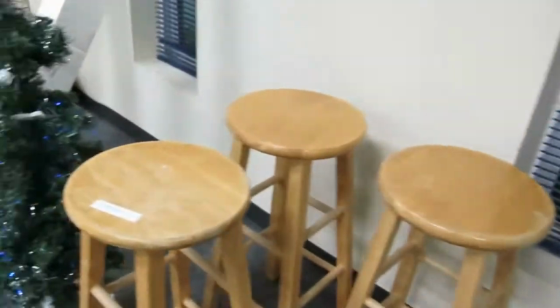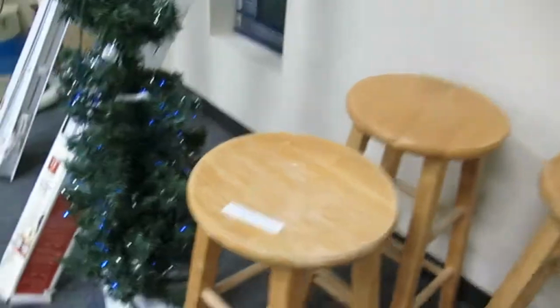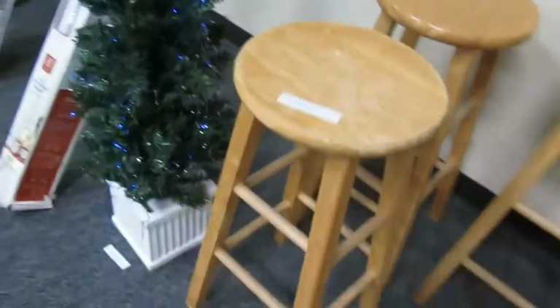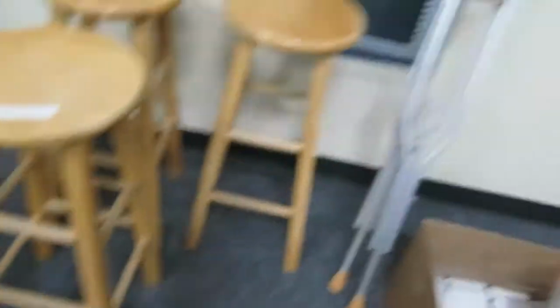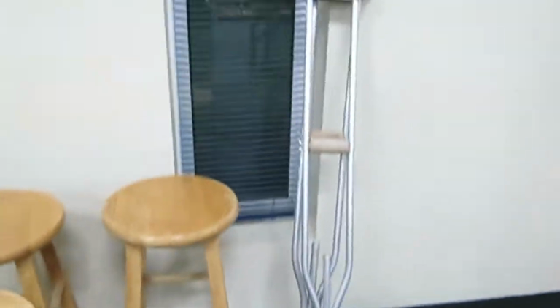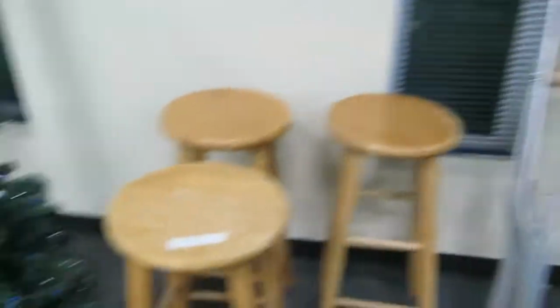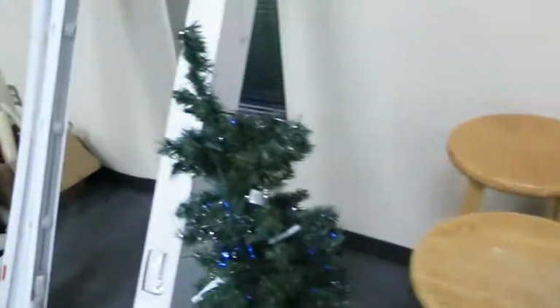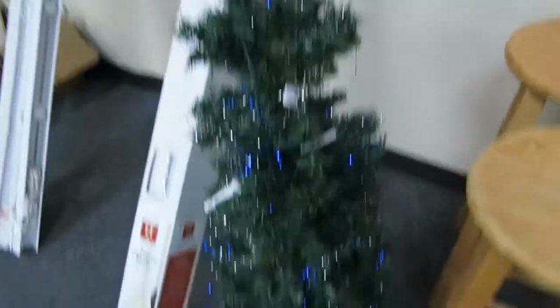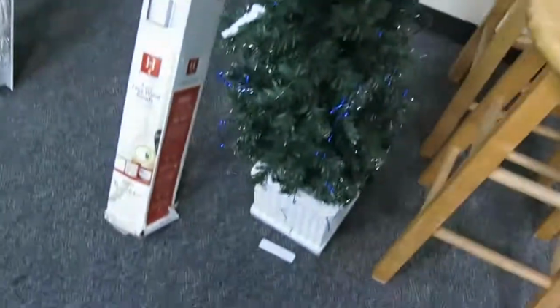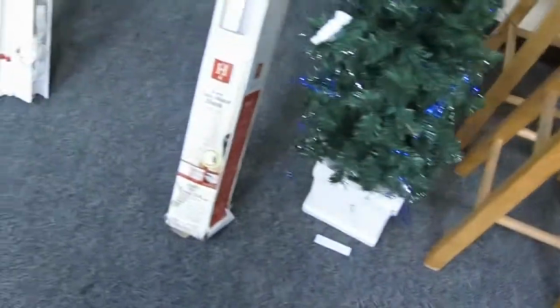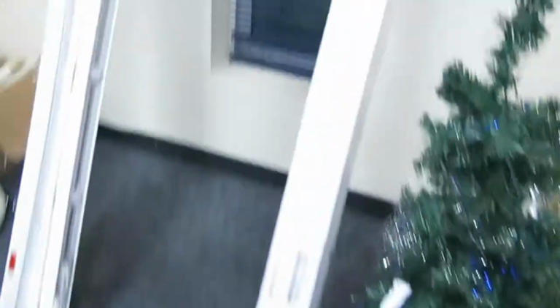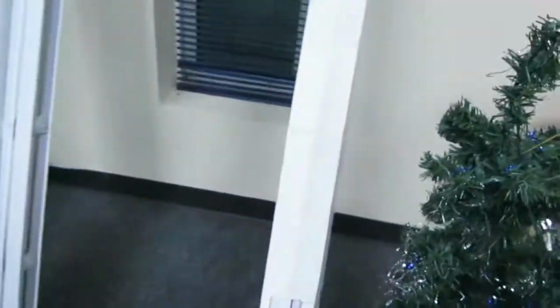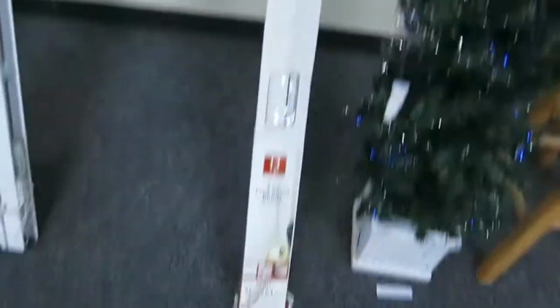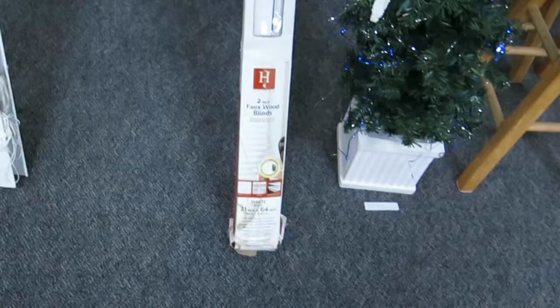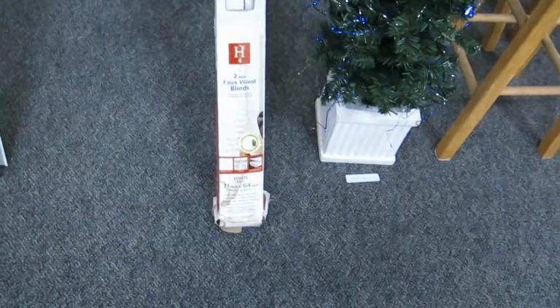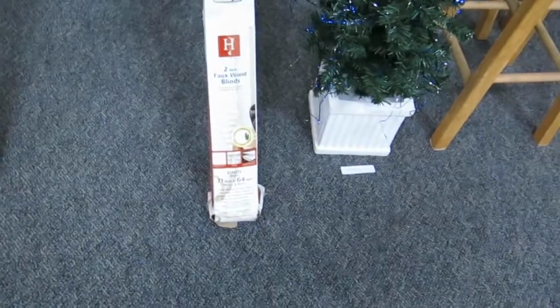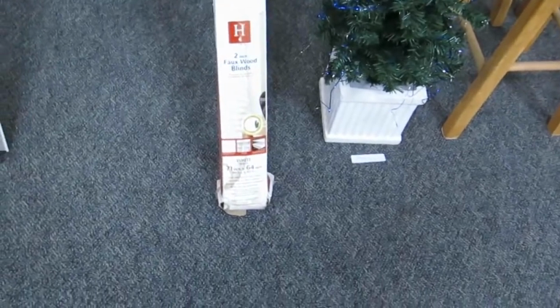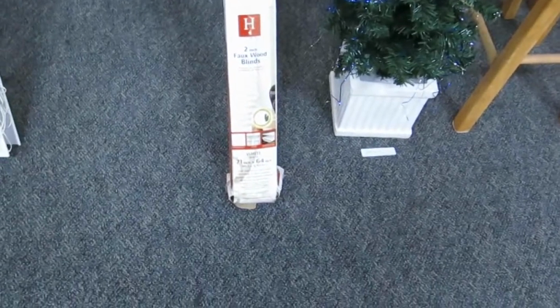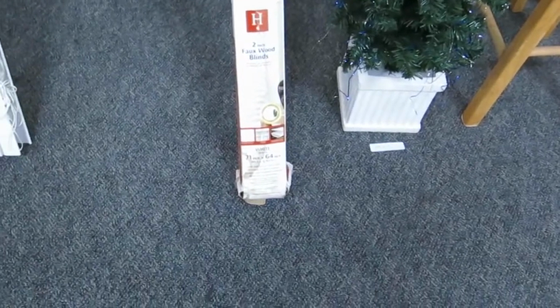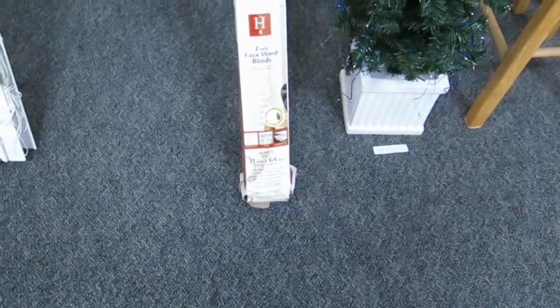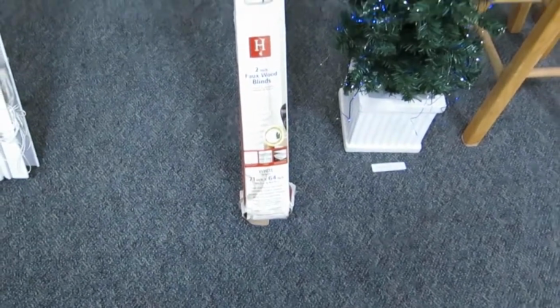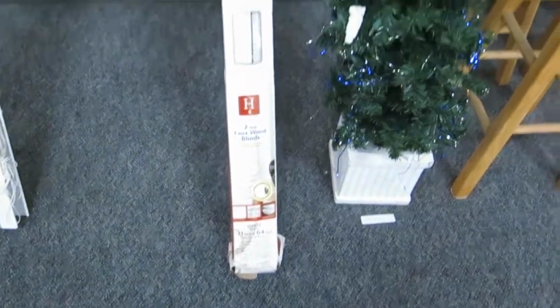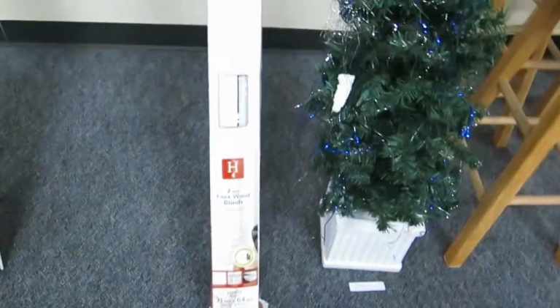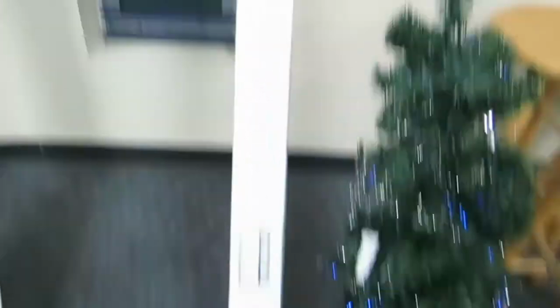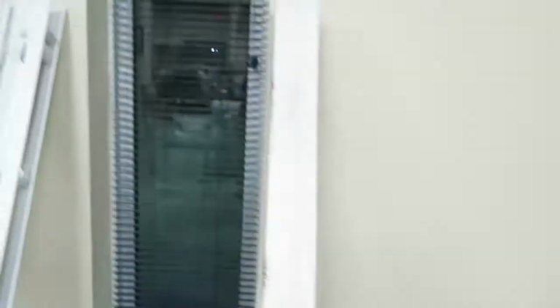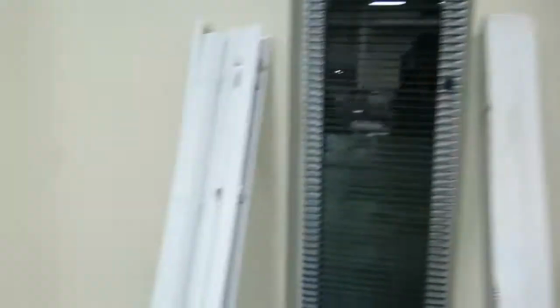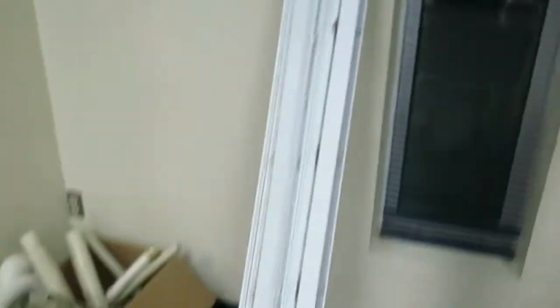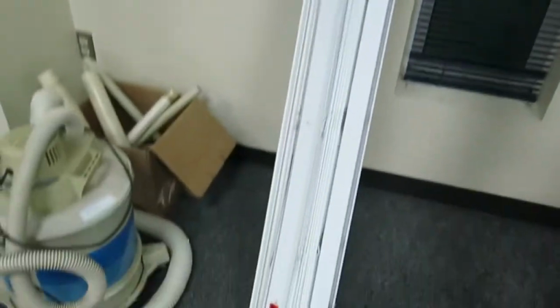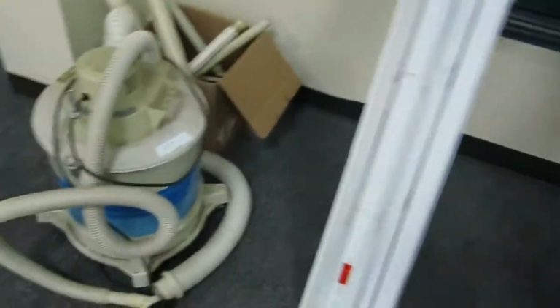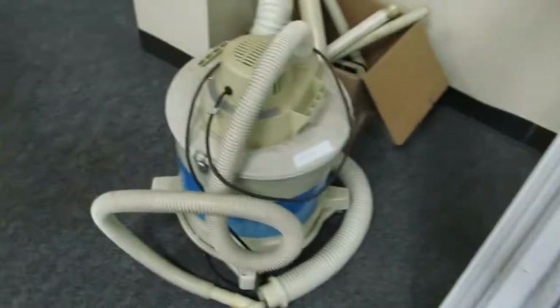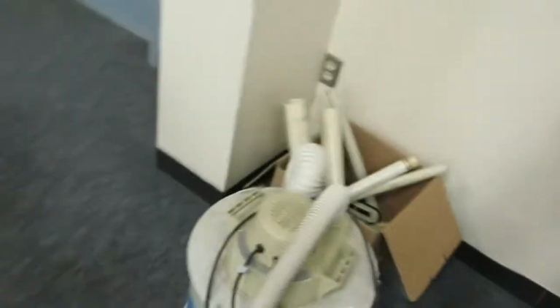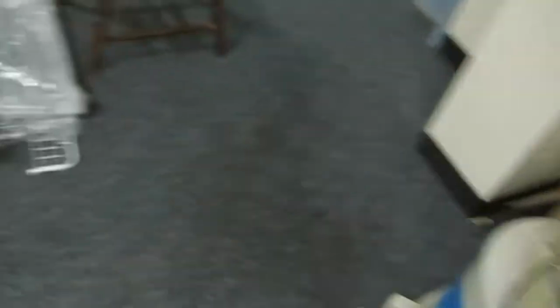We've actually got four stools — one is on stage. Some crutches. Electric Christmas tree. These are 71 by 64 inches — these are huge blinds, guys. They're awesome. Another vacuum there.